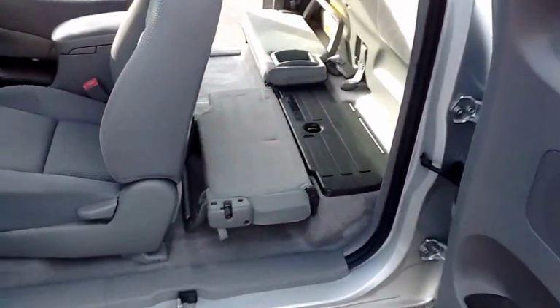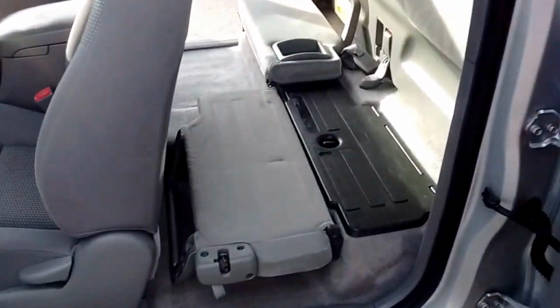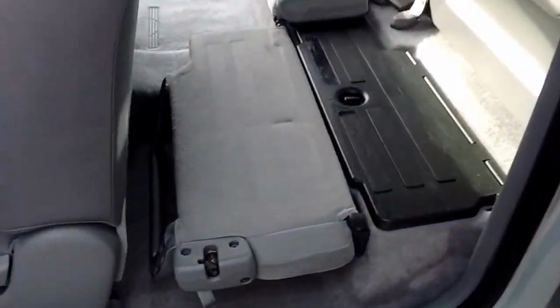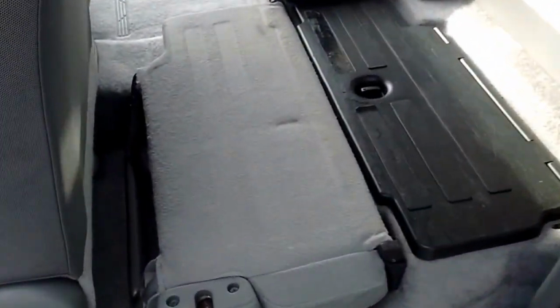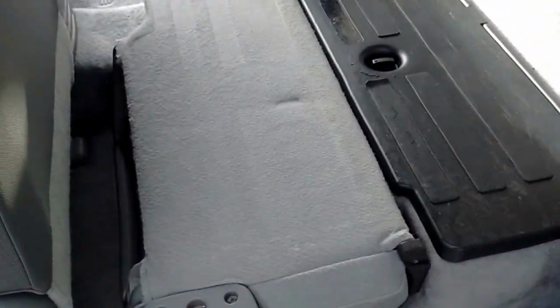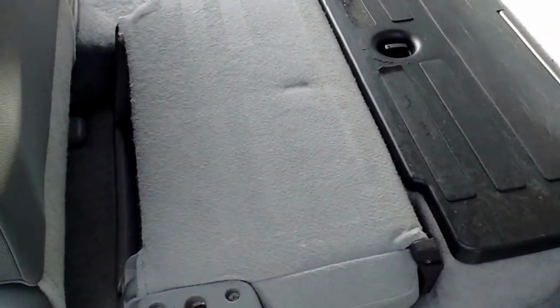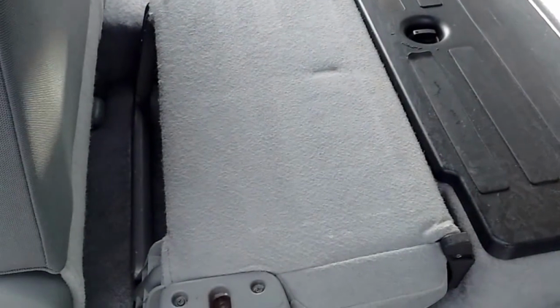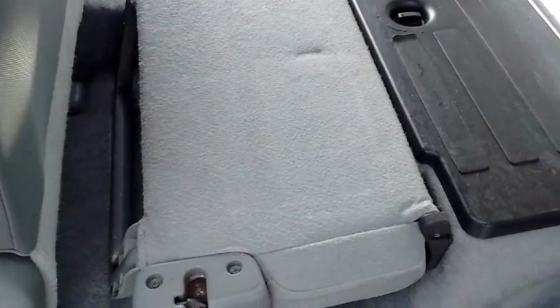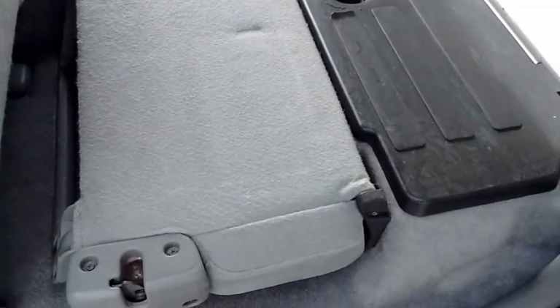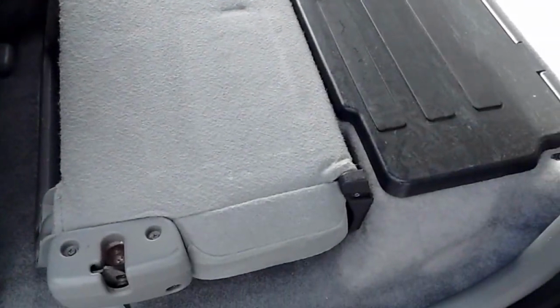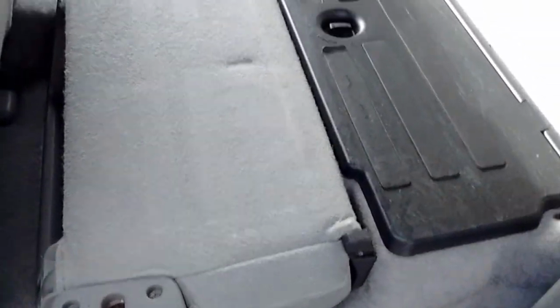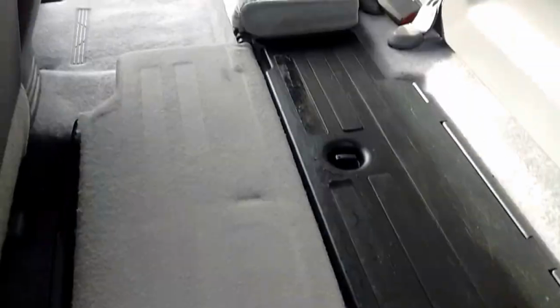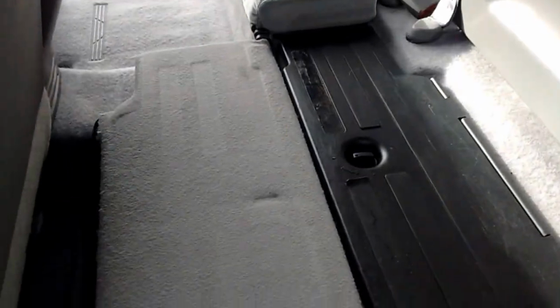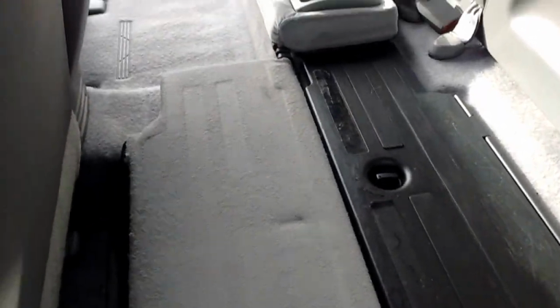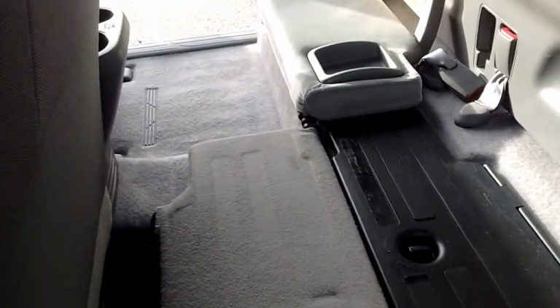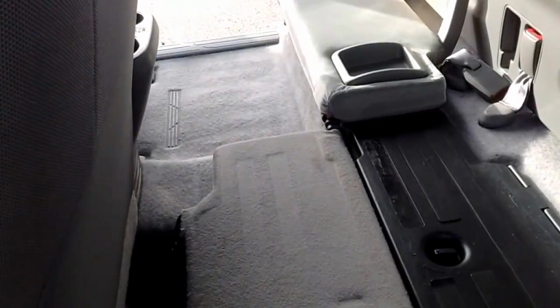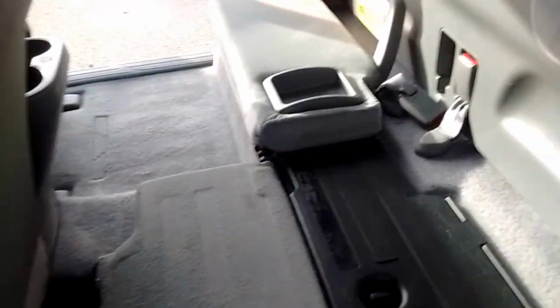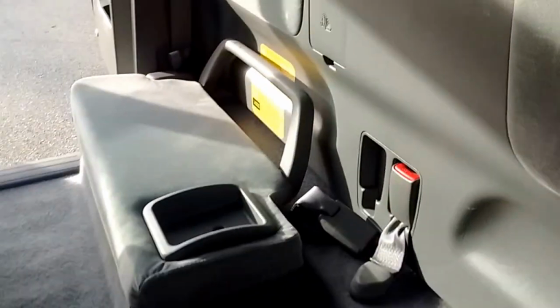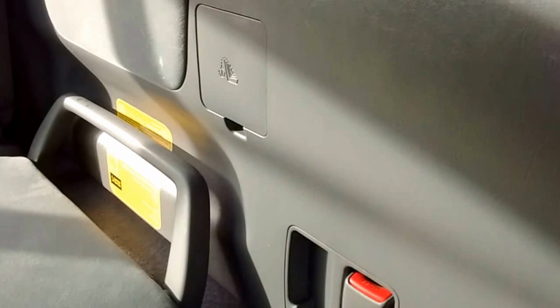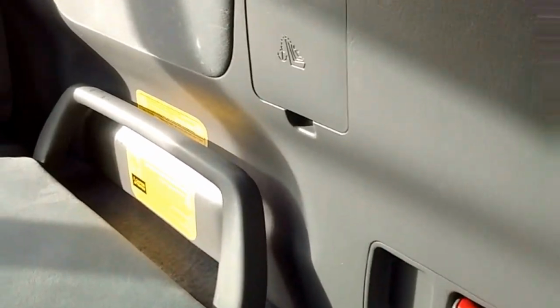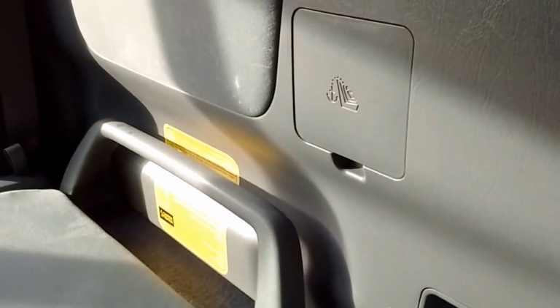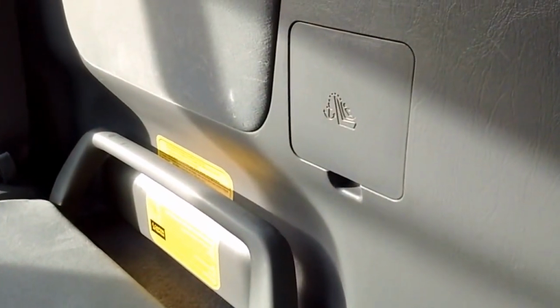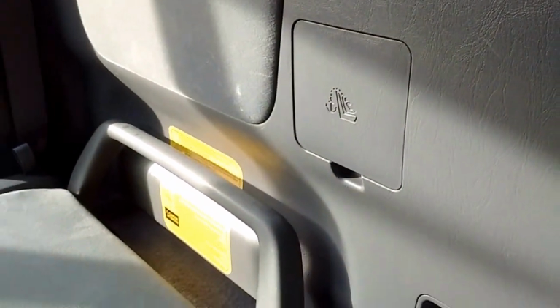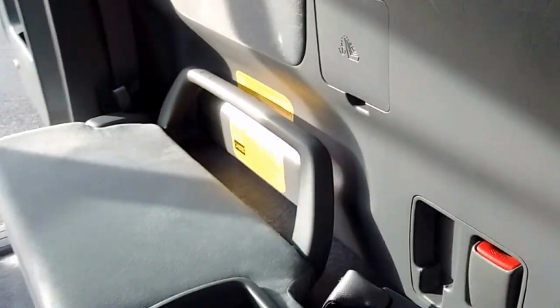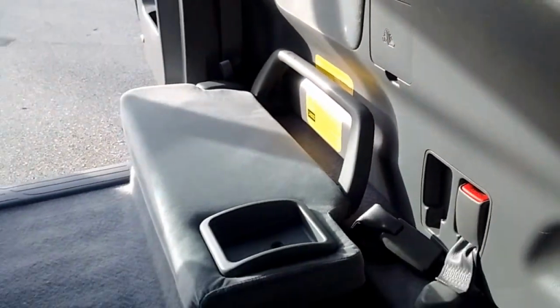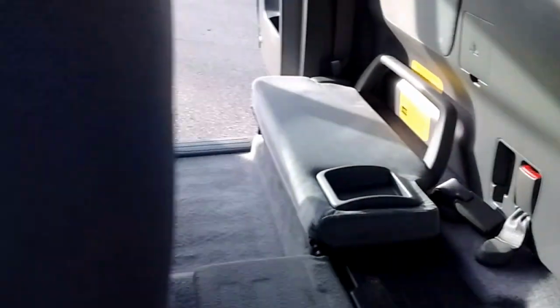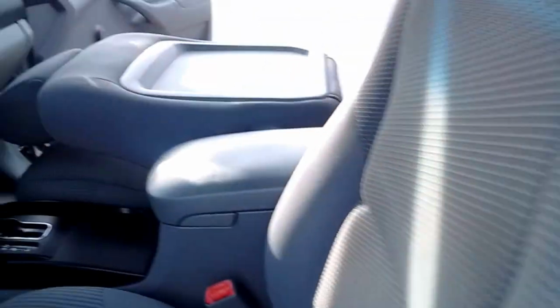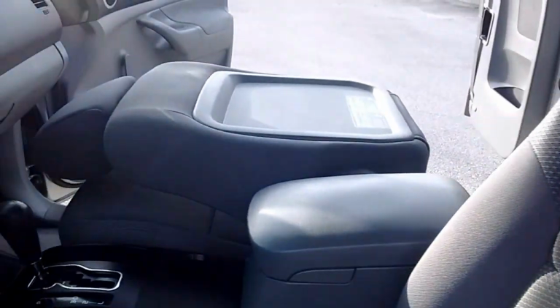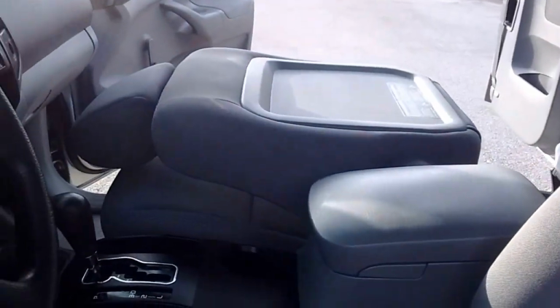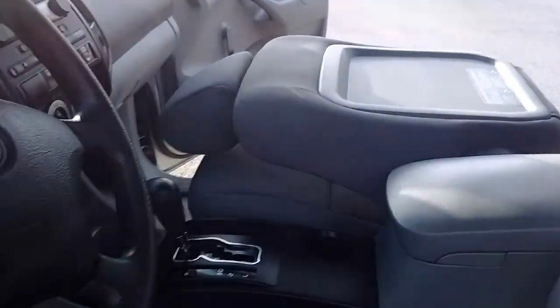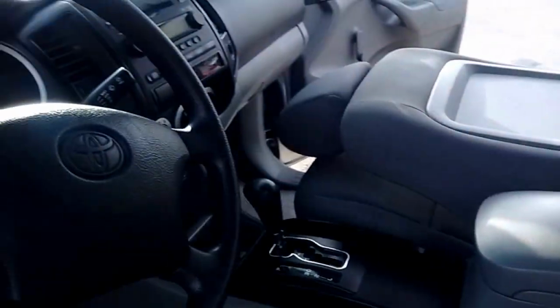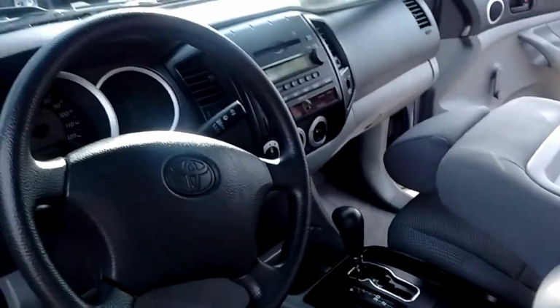The rear seats you can actually convert into storage flats if you want. I did one but not the other. It does have the latch attach points also, and the passenger seat folds flat of course.